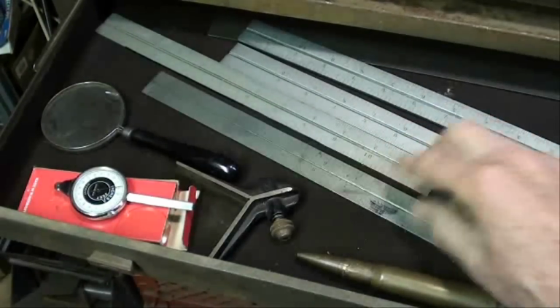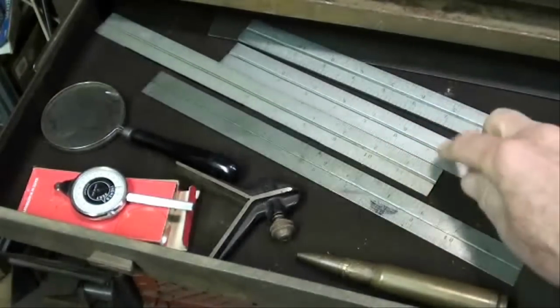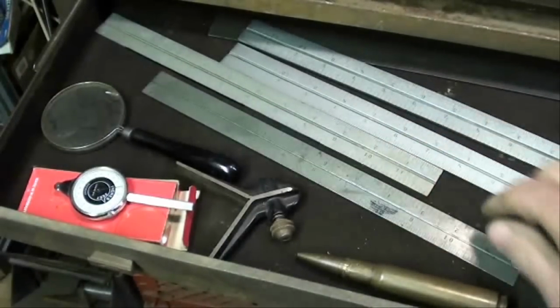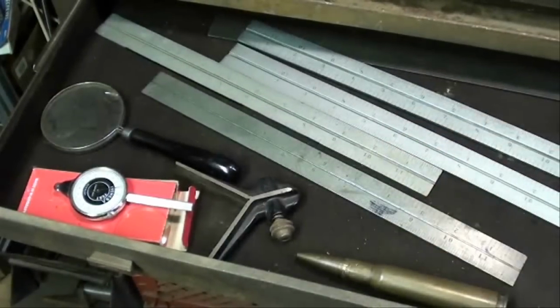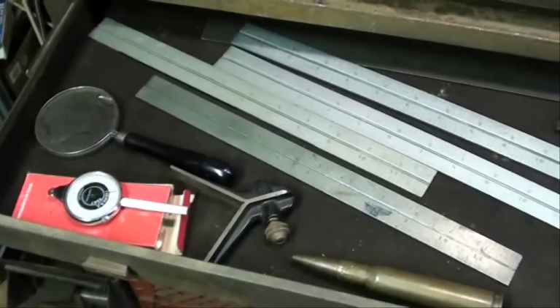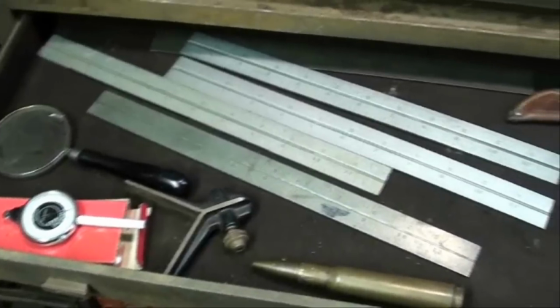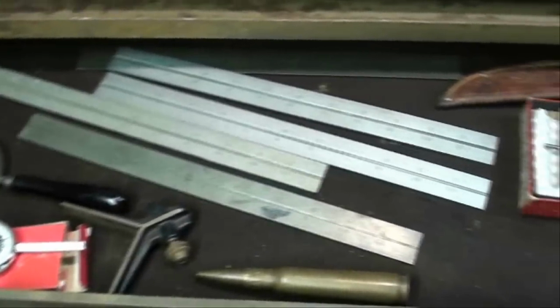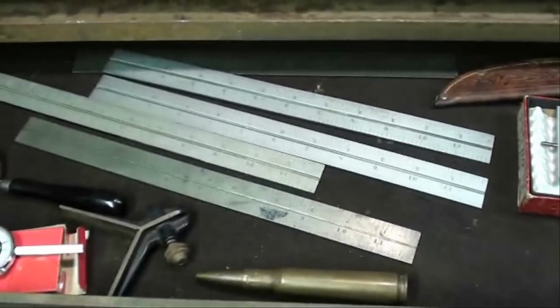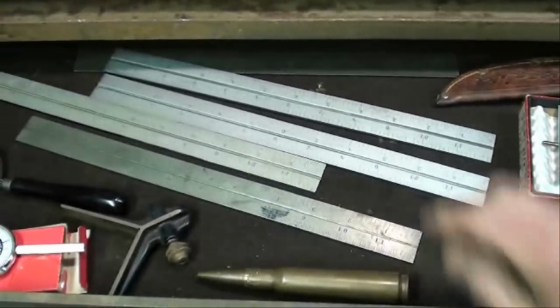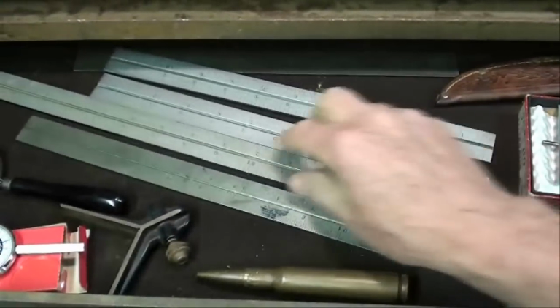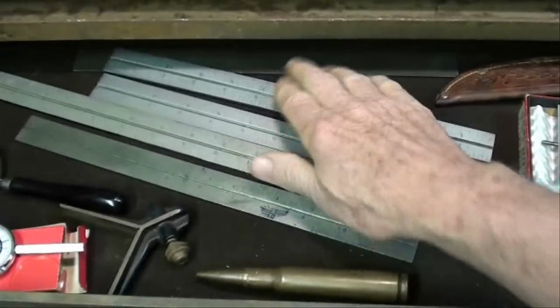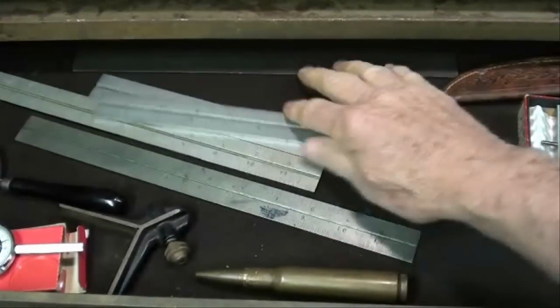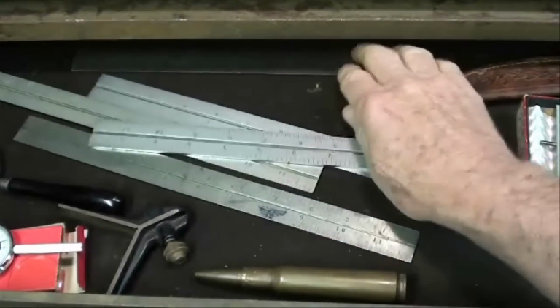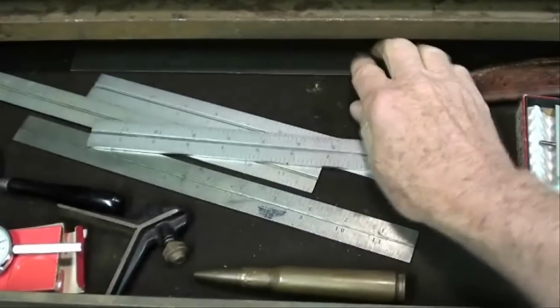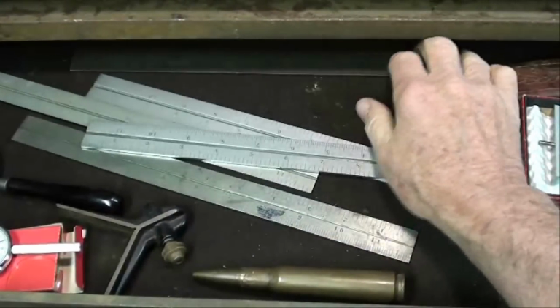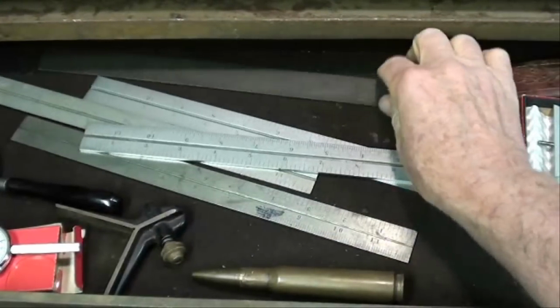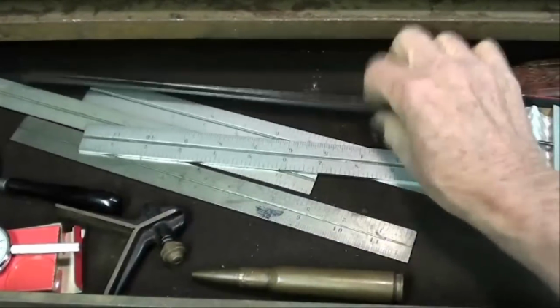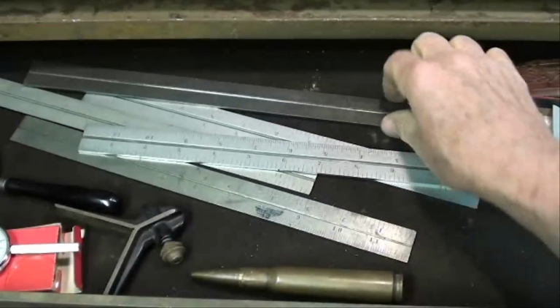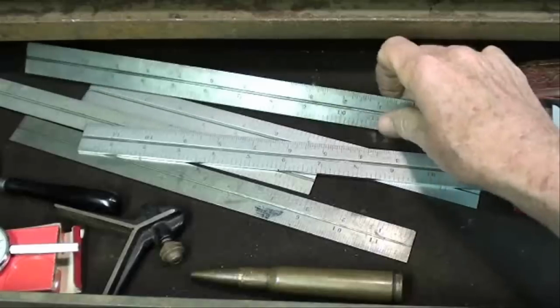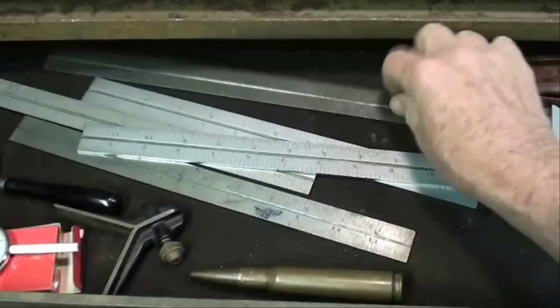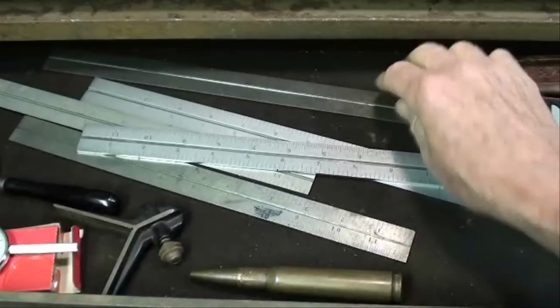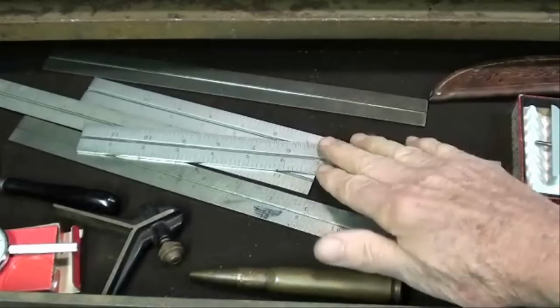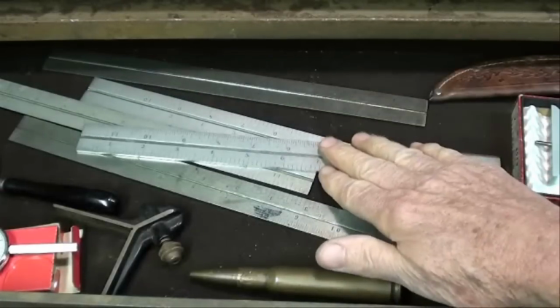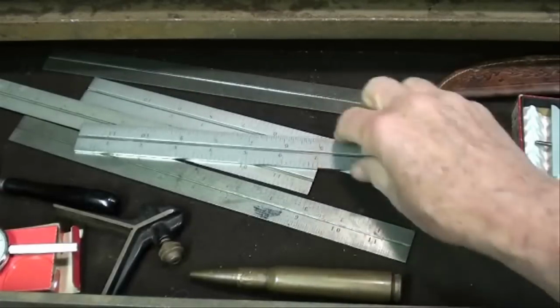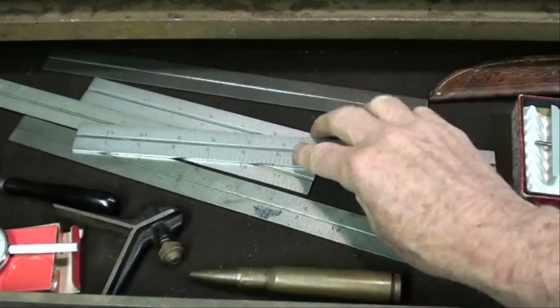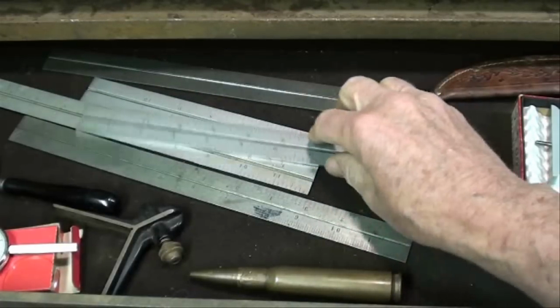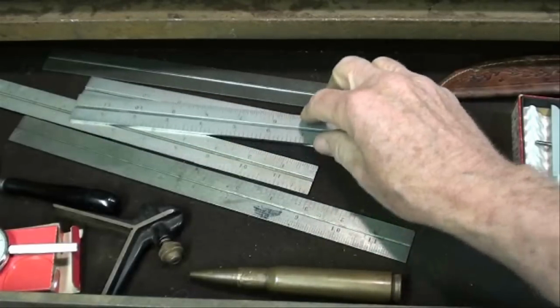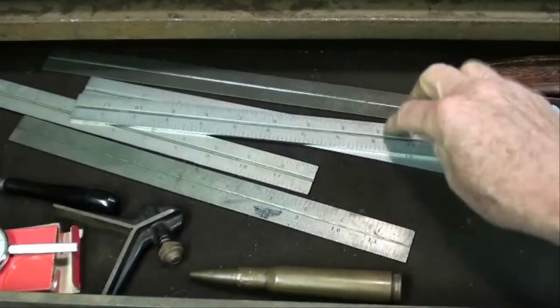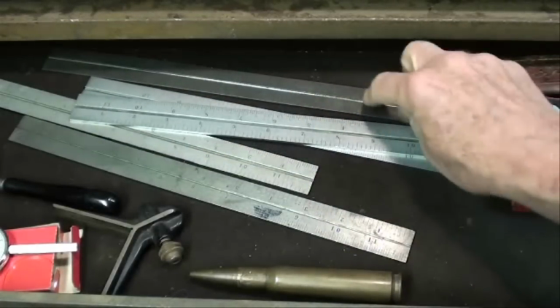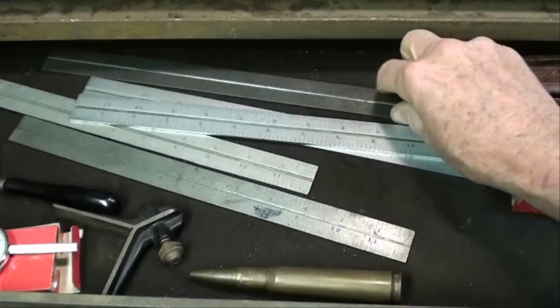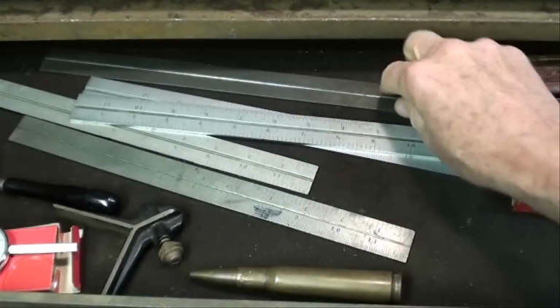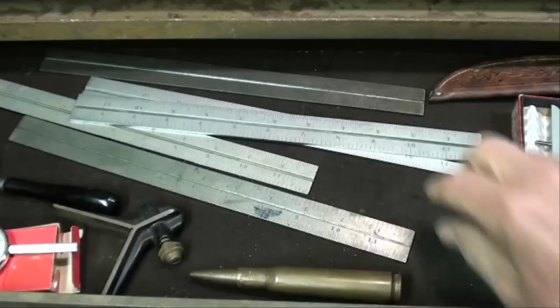Got all kinds of 12-inch blades here. Starrett — I believe they're all Starrett. See how much nicer the satin chrome is than the old plain steel.